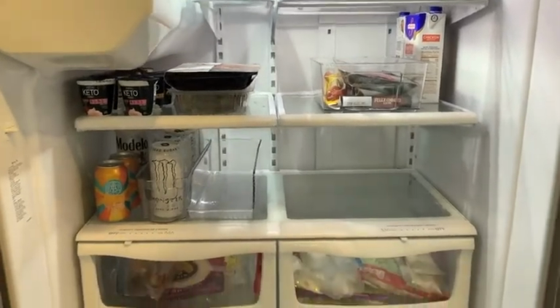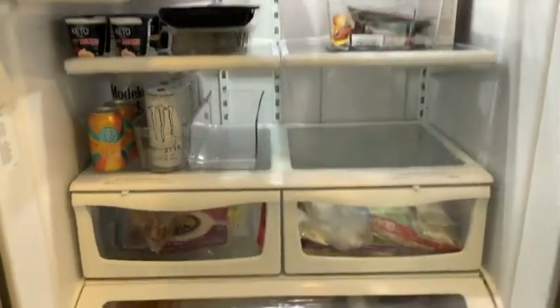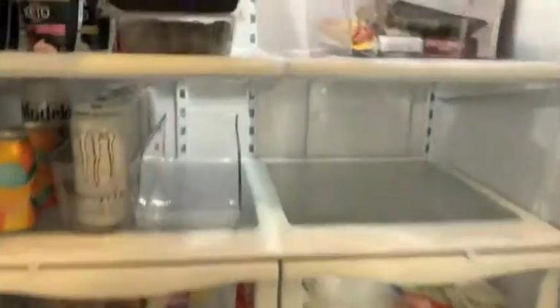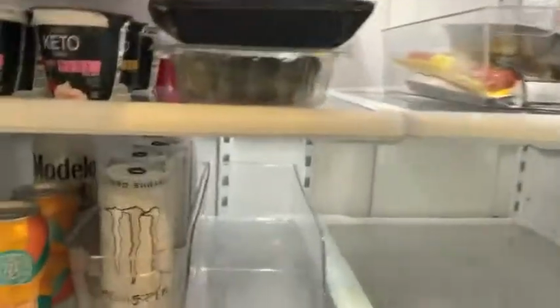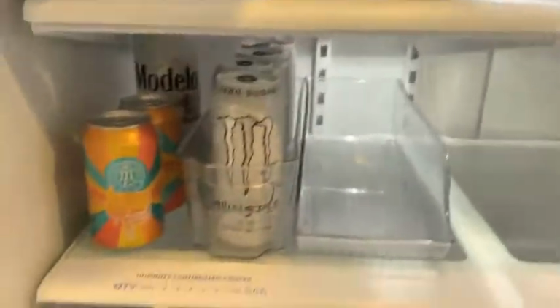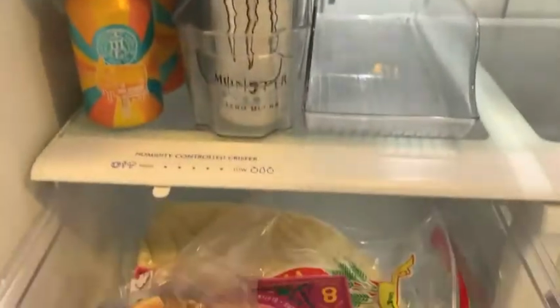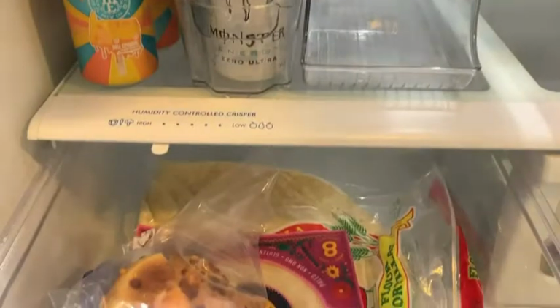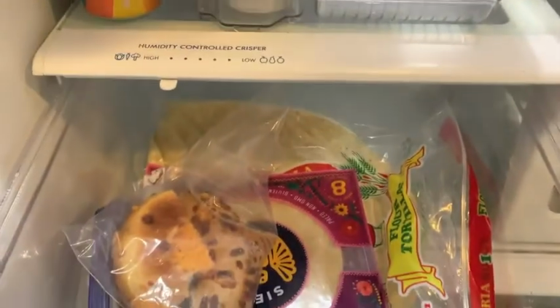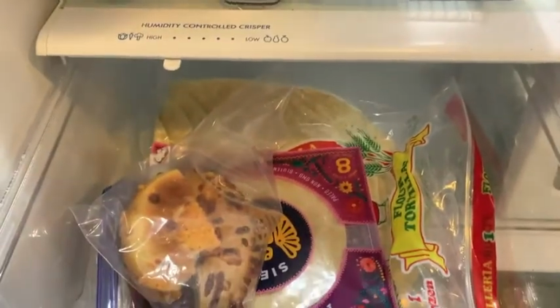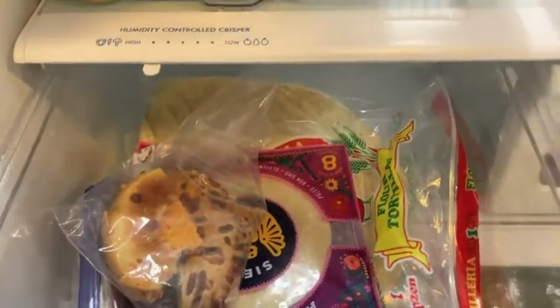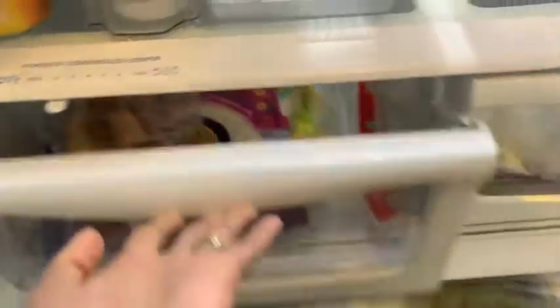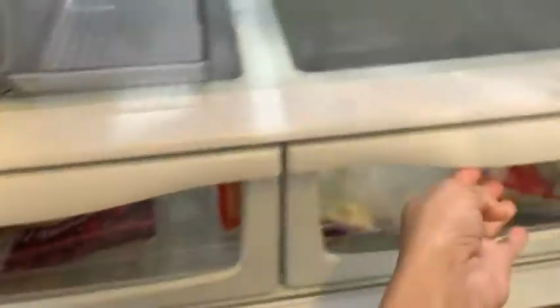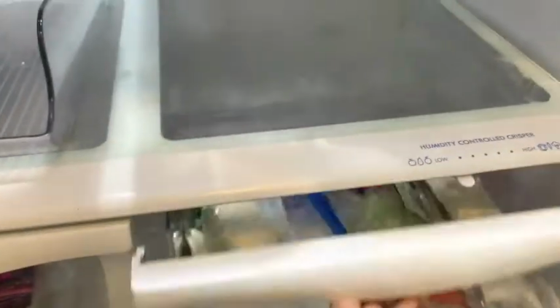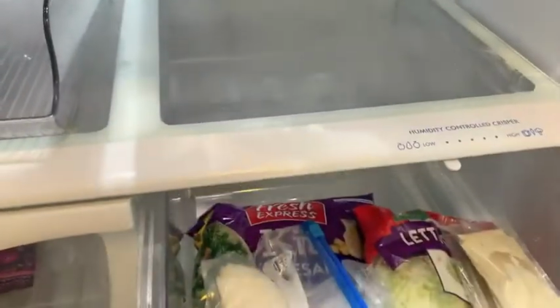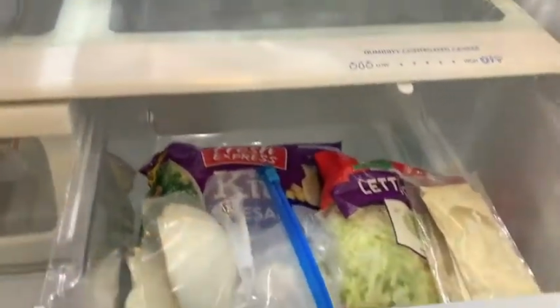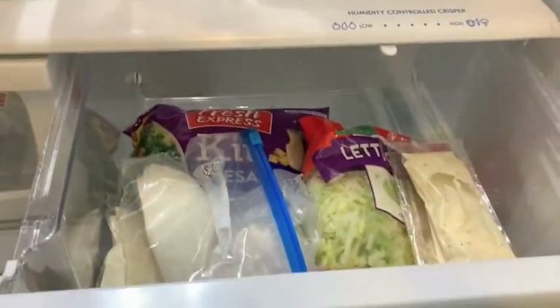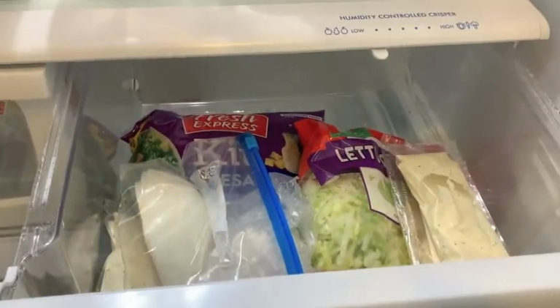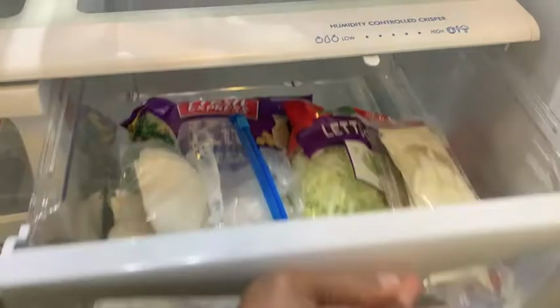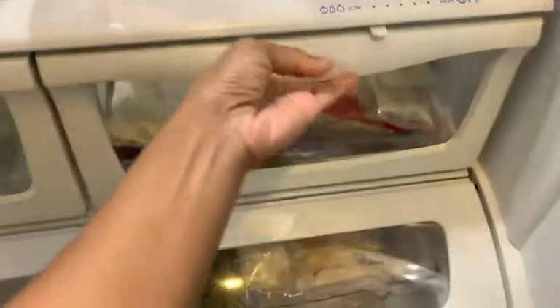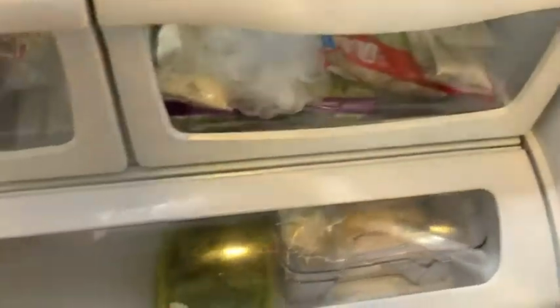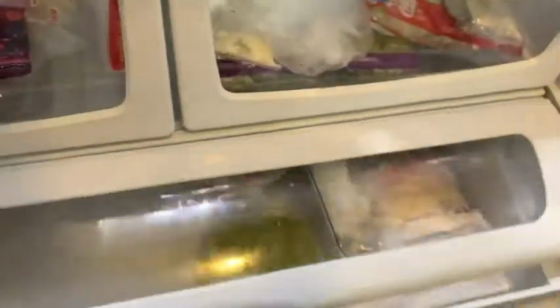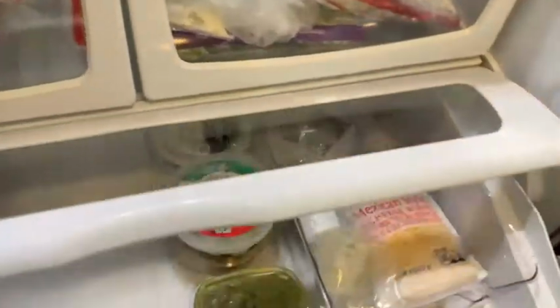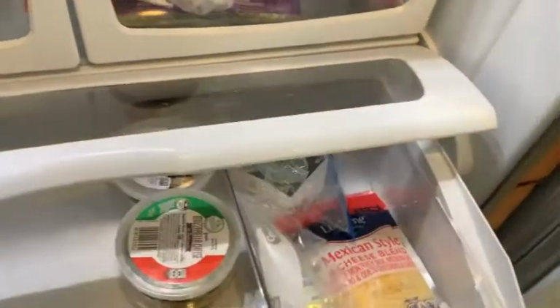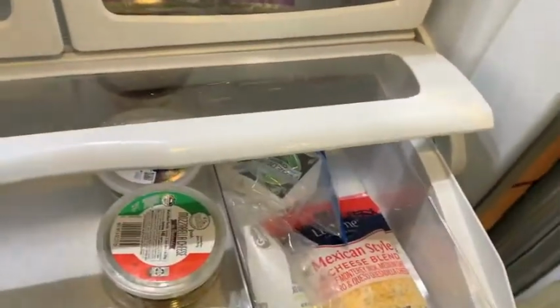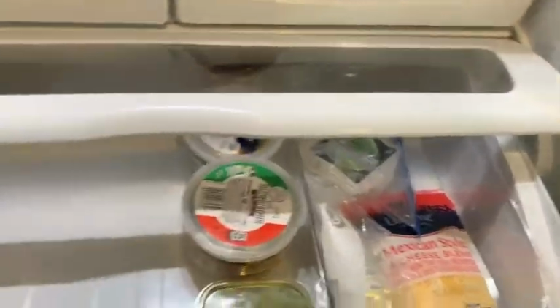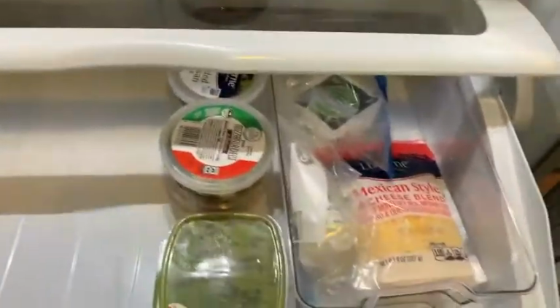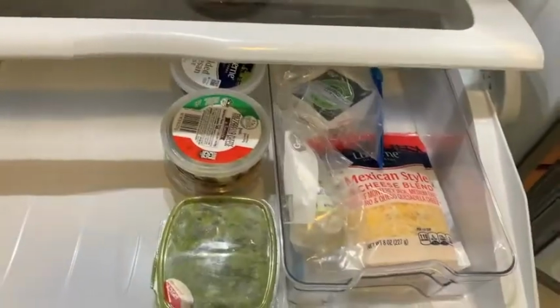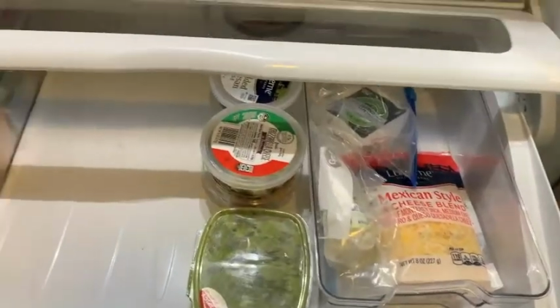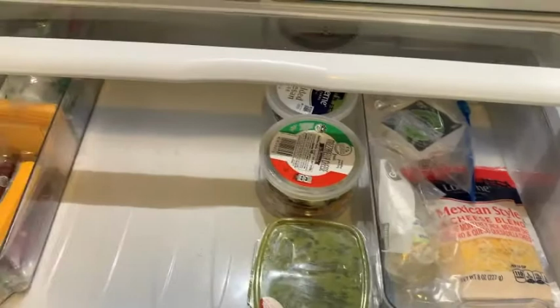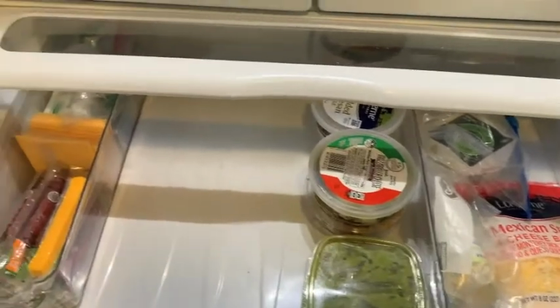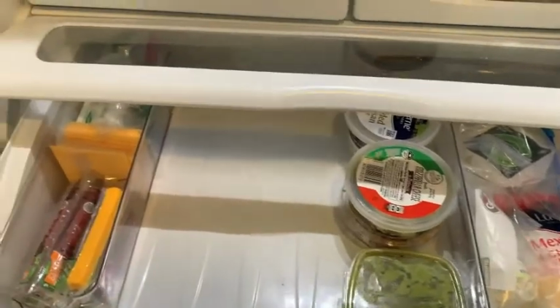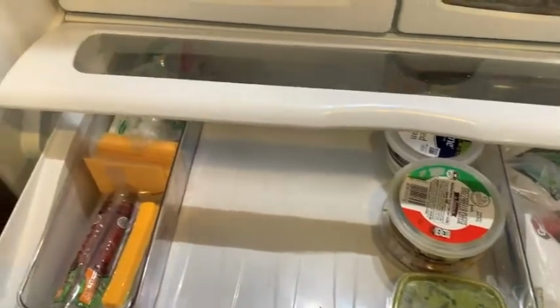Let me know down in the comments below — do you guys do bi-weekly shopping or weekly shopping? We are a weekly shopping family and every week we head off to the grocery store to replenish our stock and supplies.